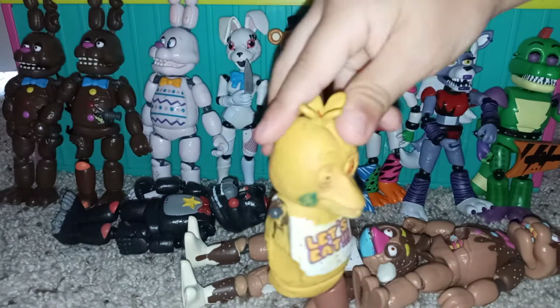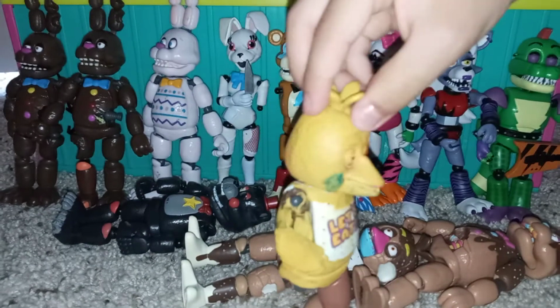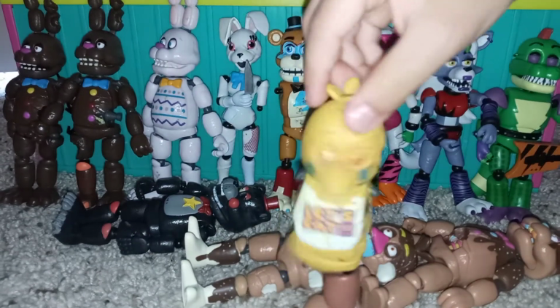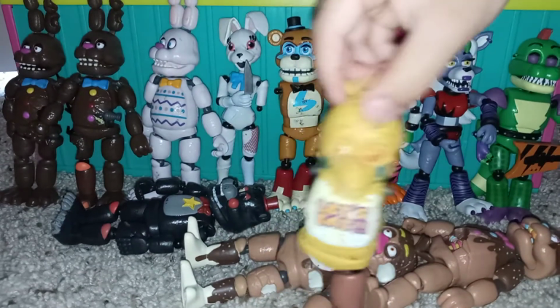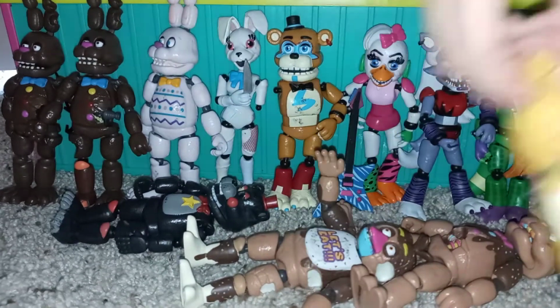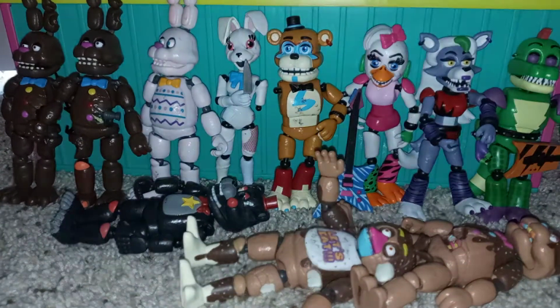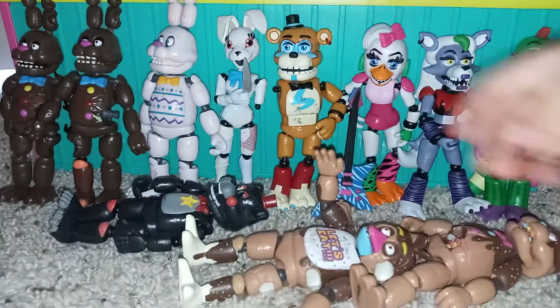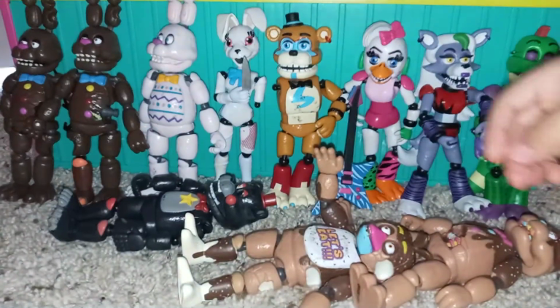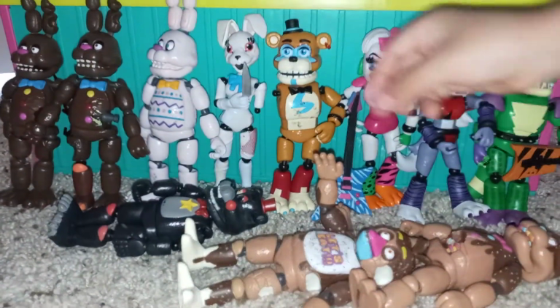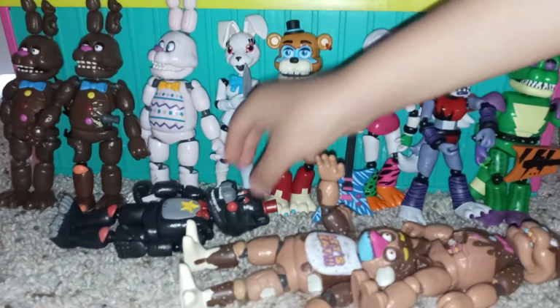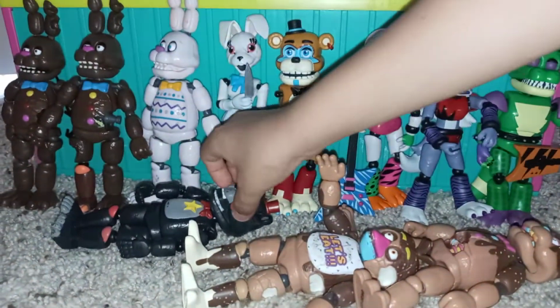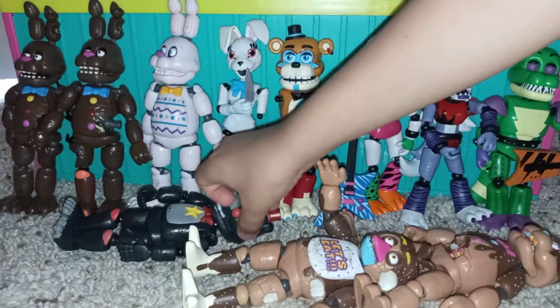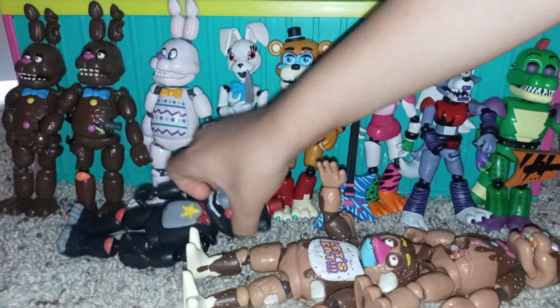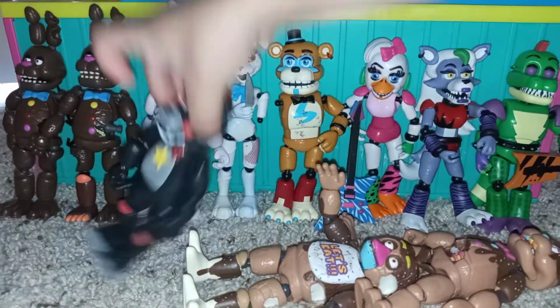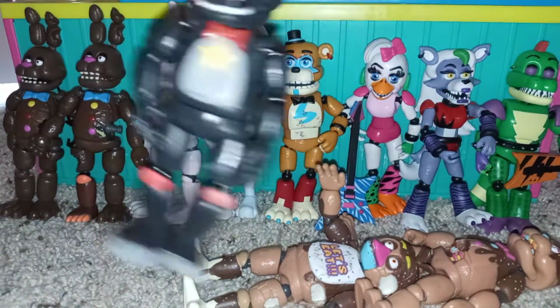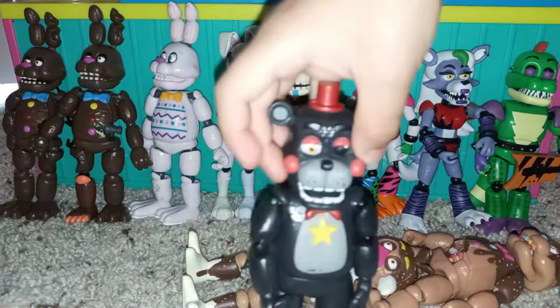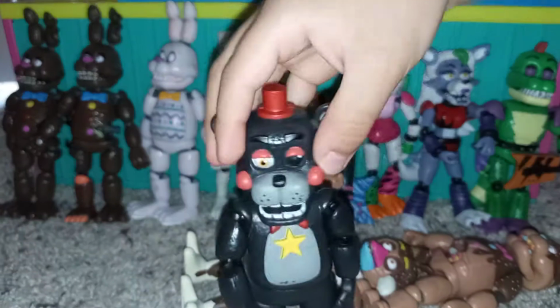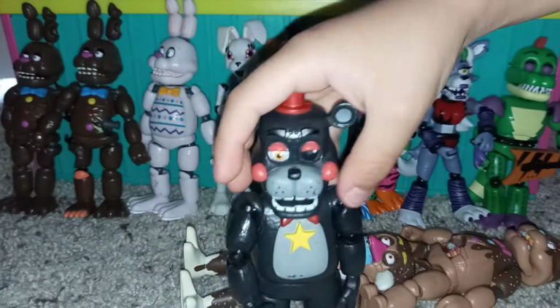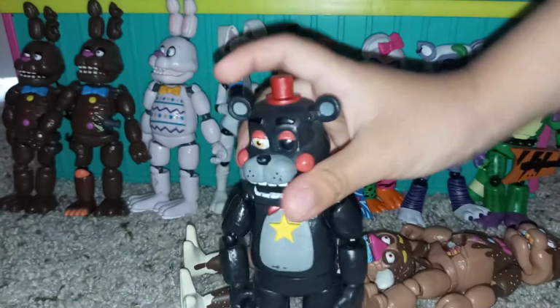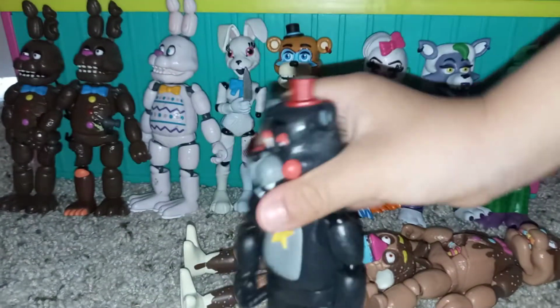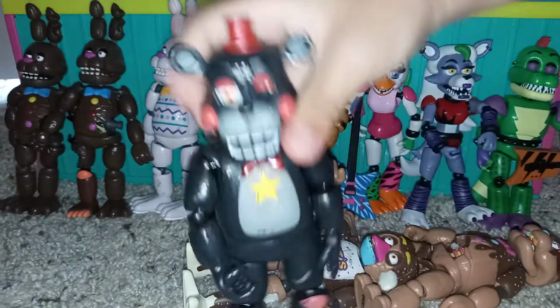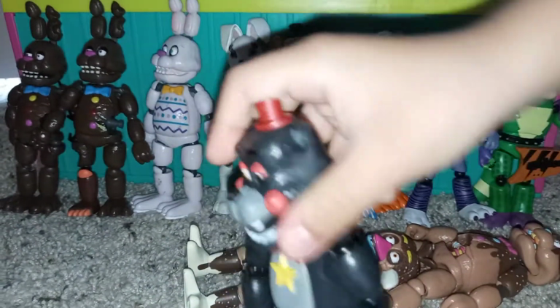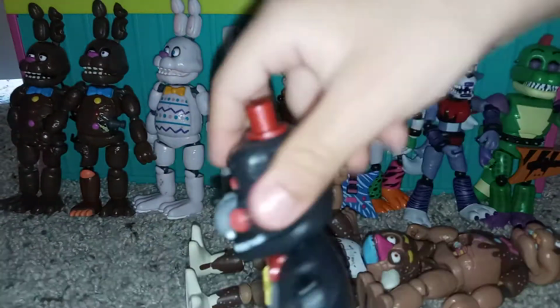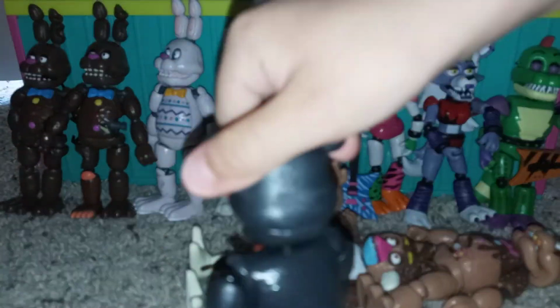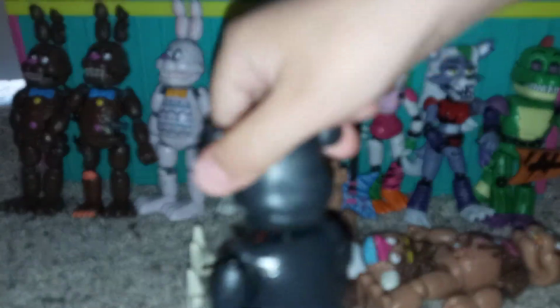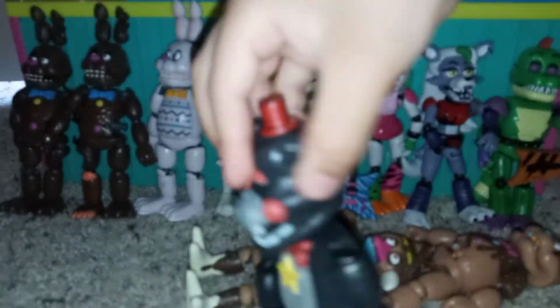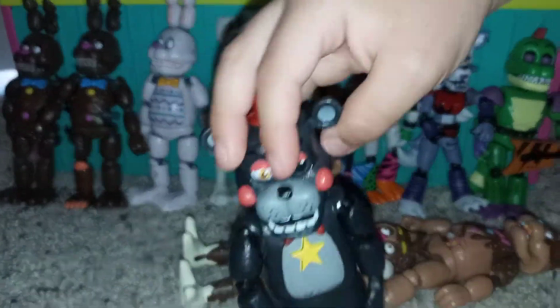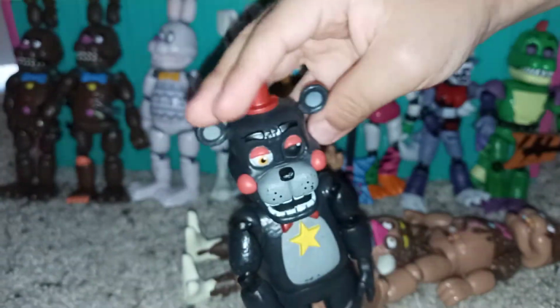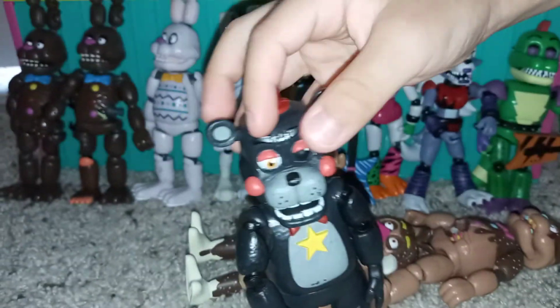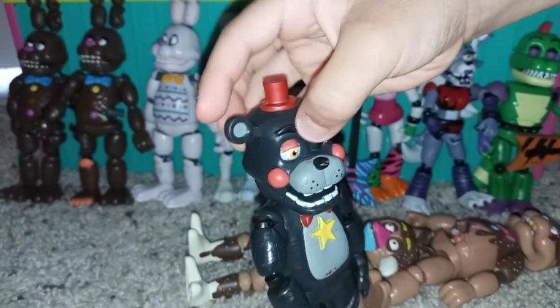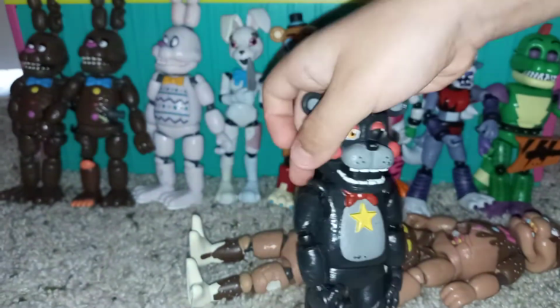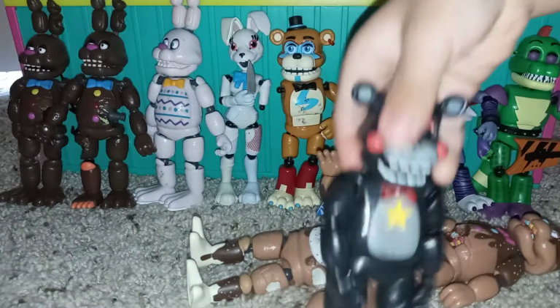Ew! Chica again. Look at how detailed Lefty looks — that's cool.